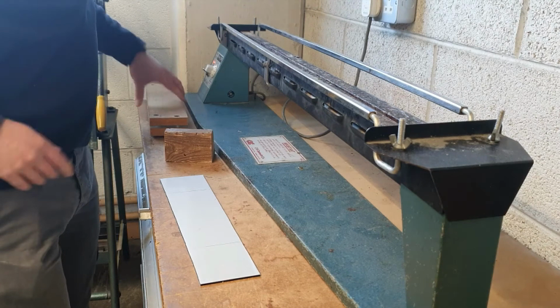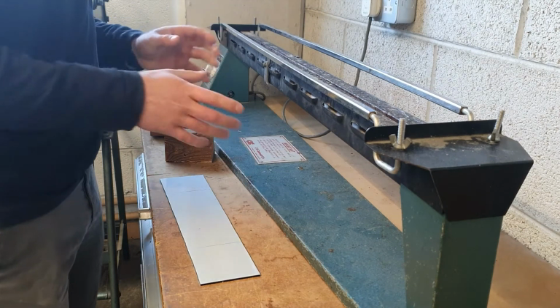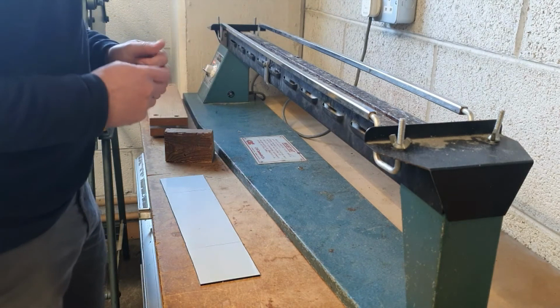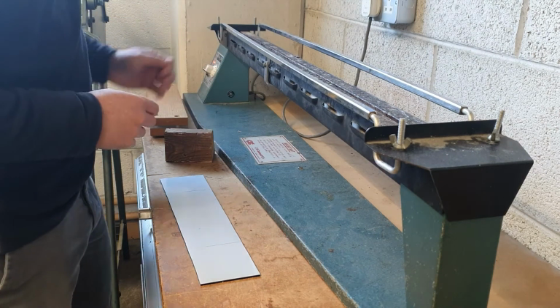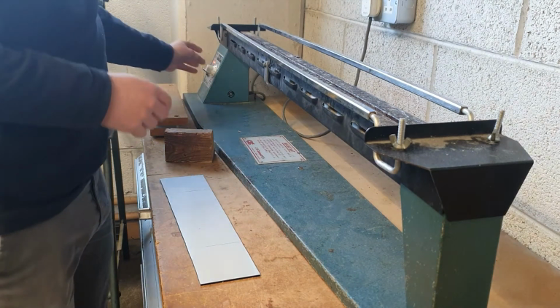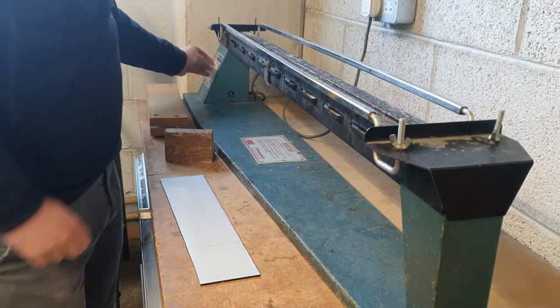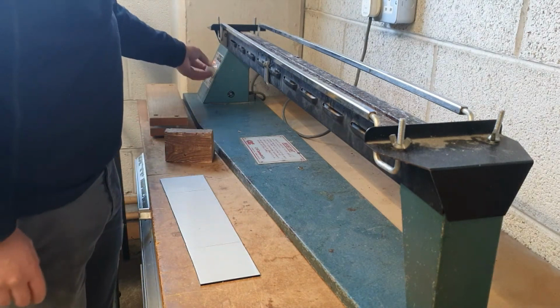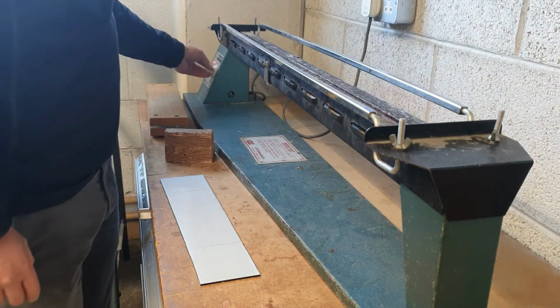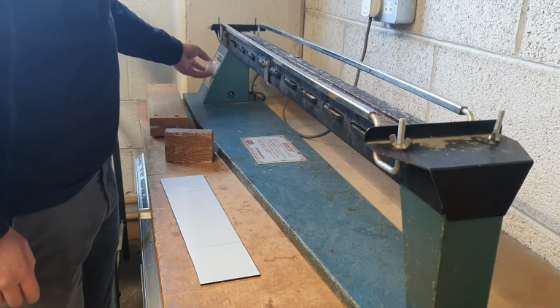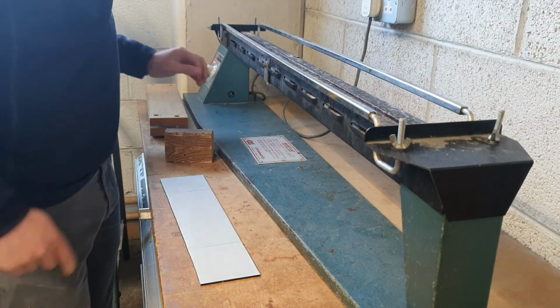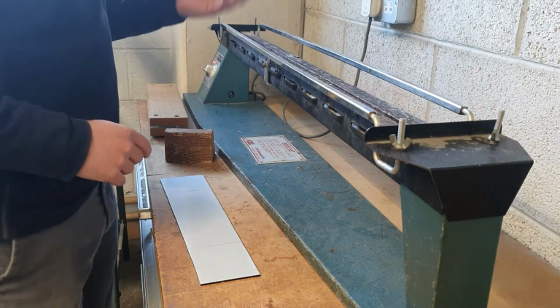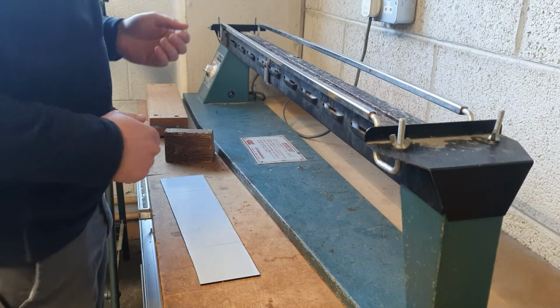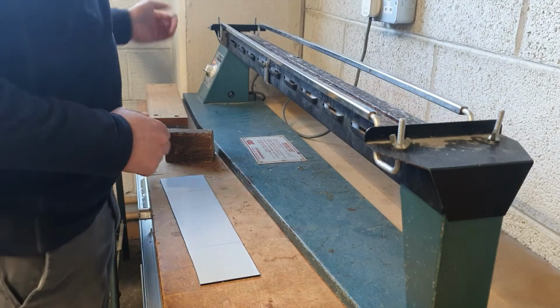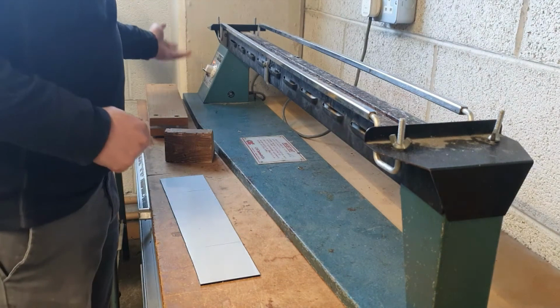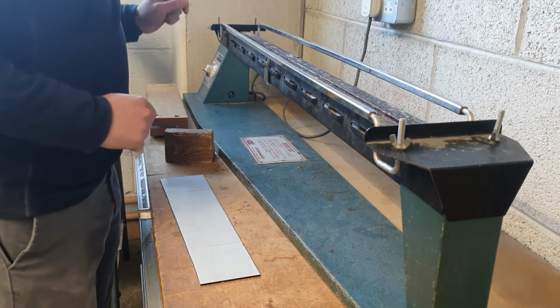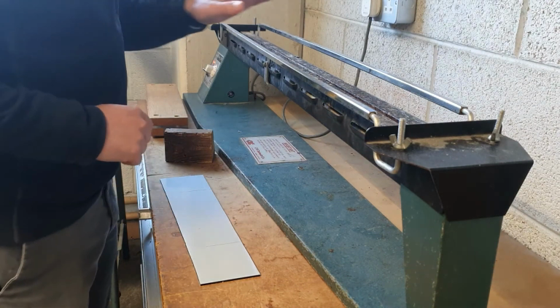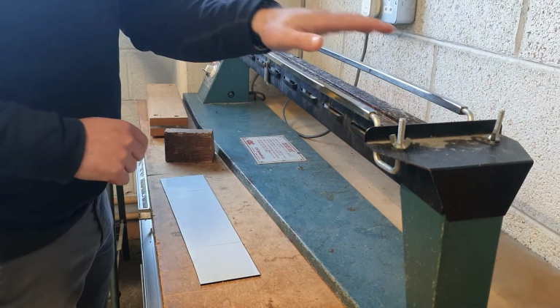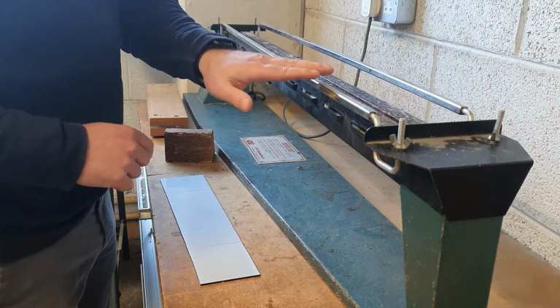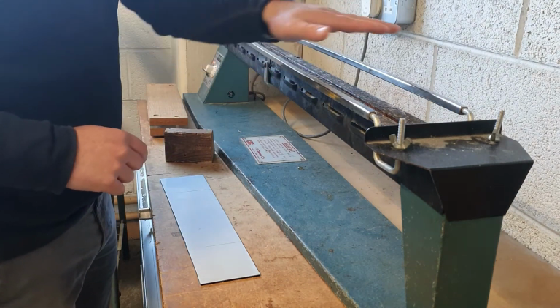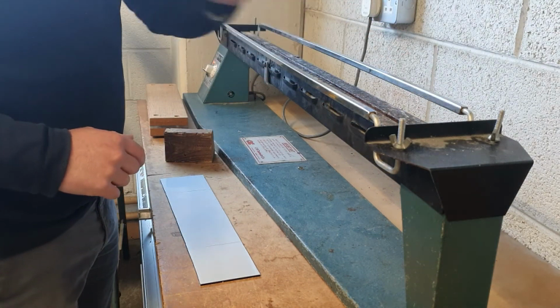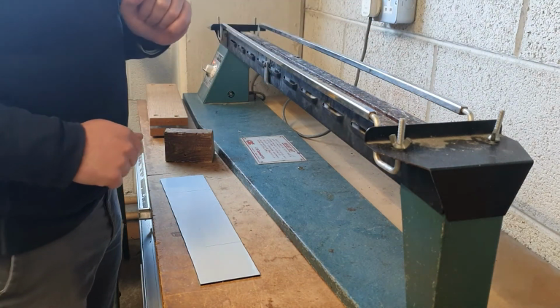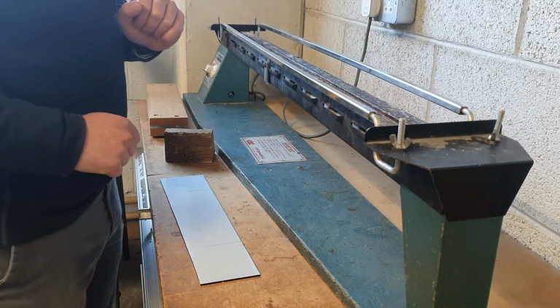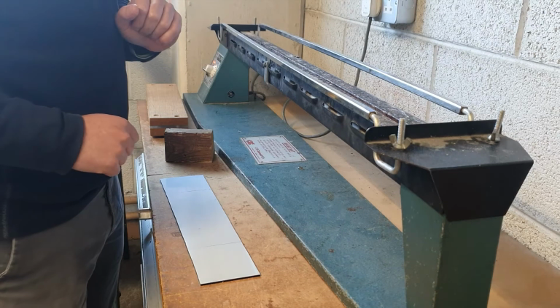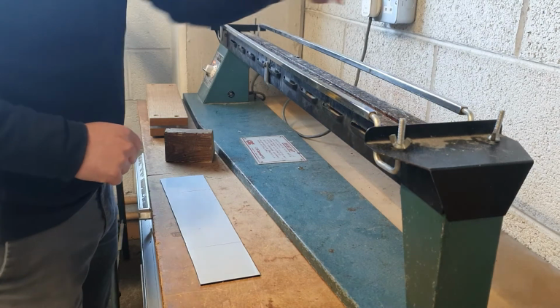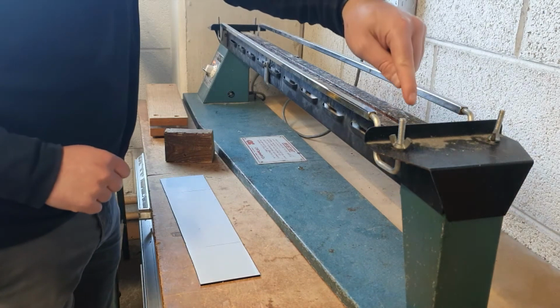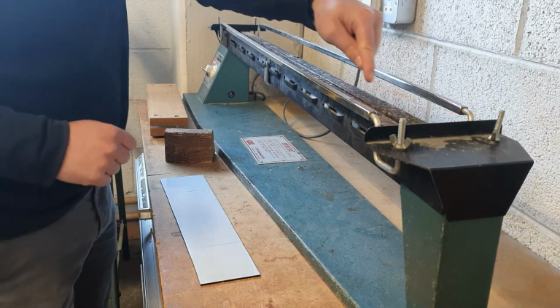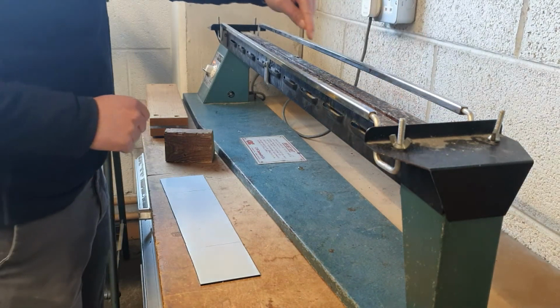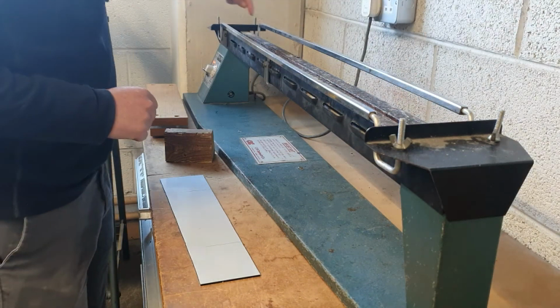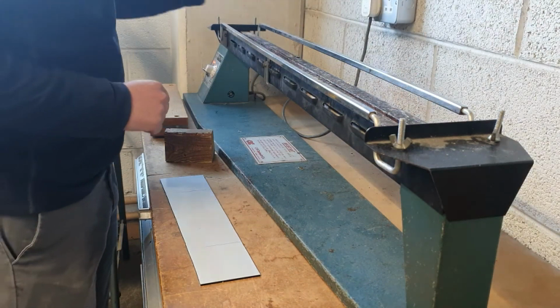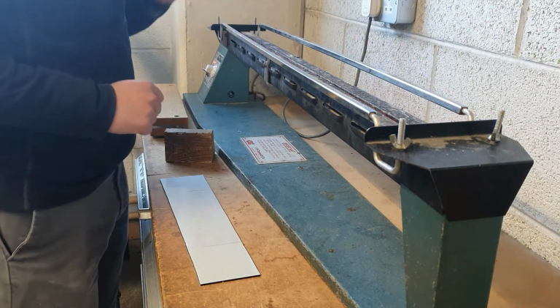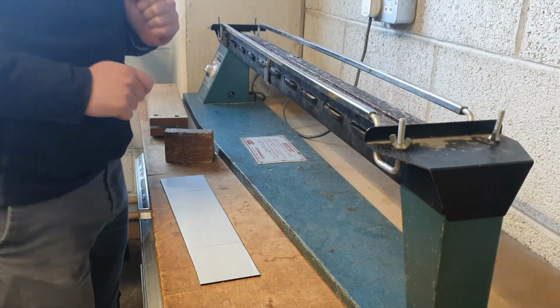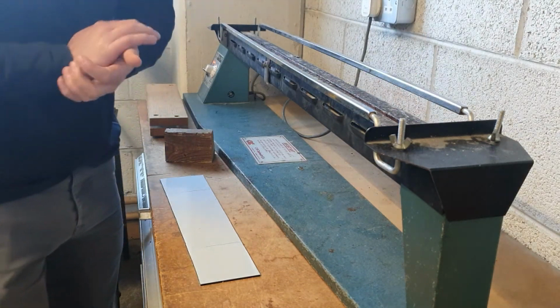This is a strip heater set up here. You've got the dial here to raise or lower the heat. We've got the on/off switch, and we've got these two pieces here to help balance the piece. The heating element is across the middle here, and you can feel it is quite hot.